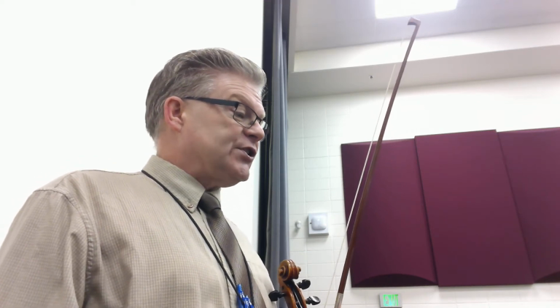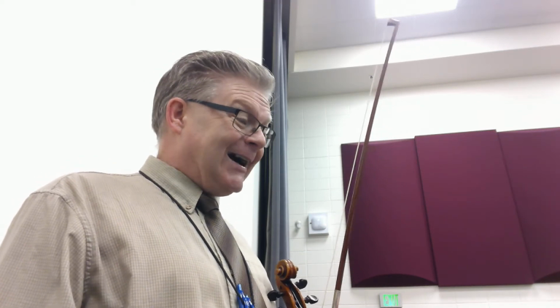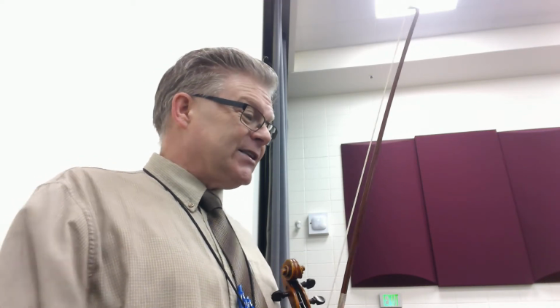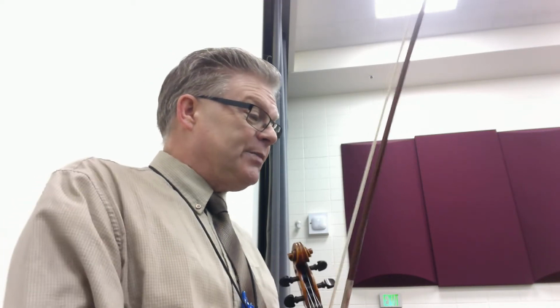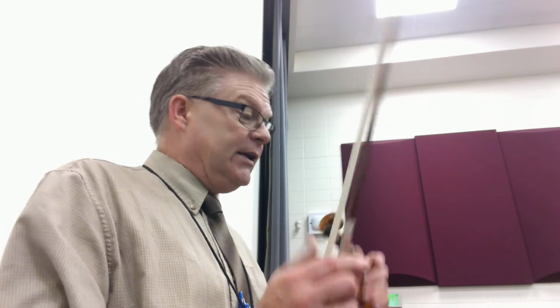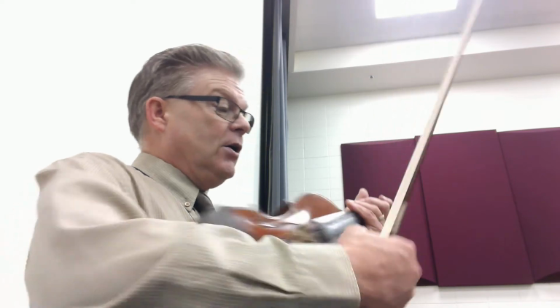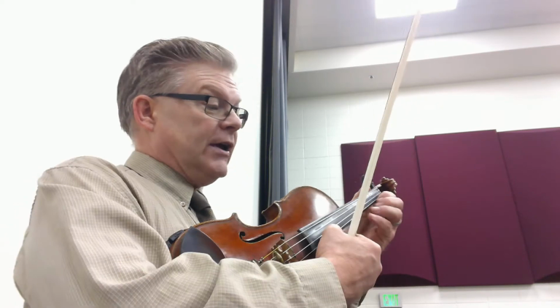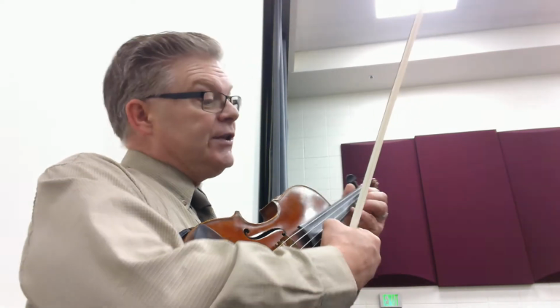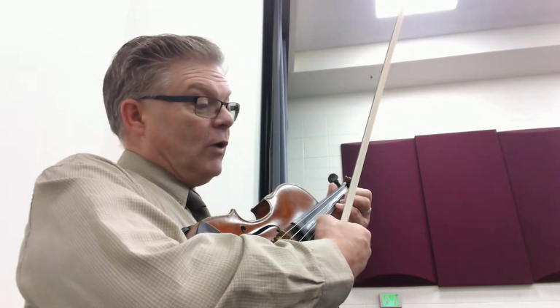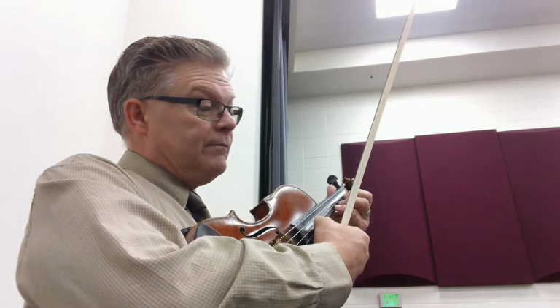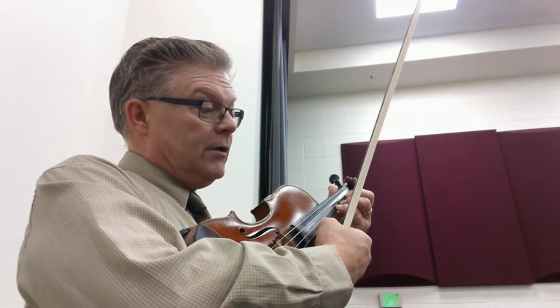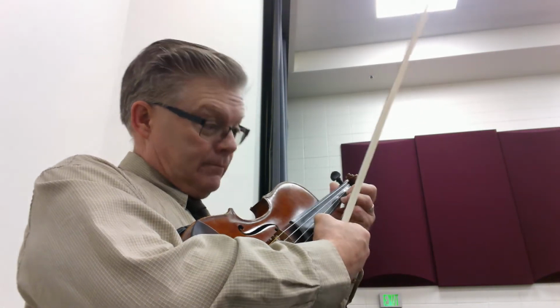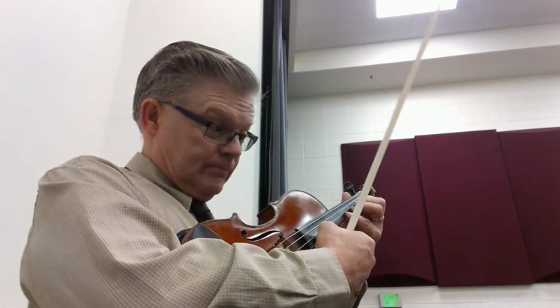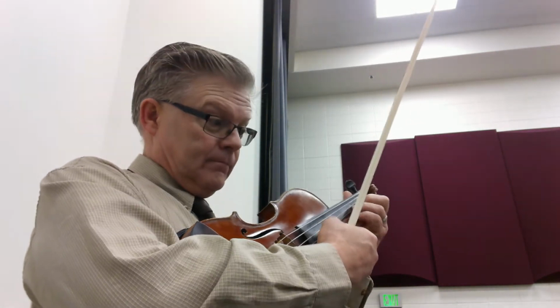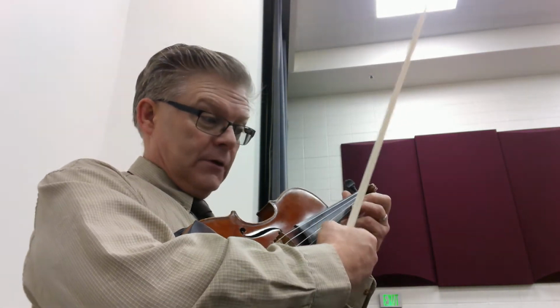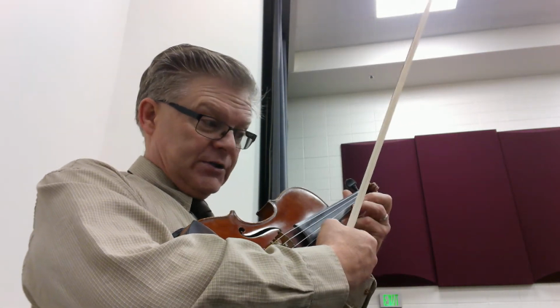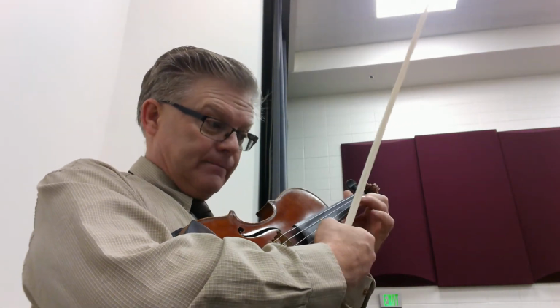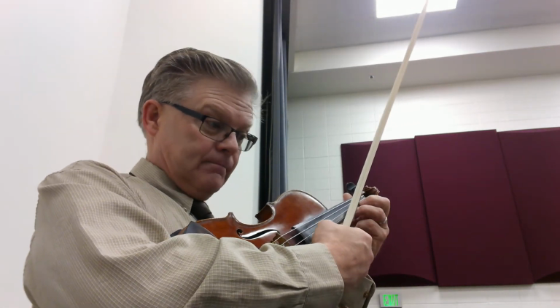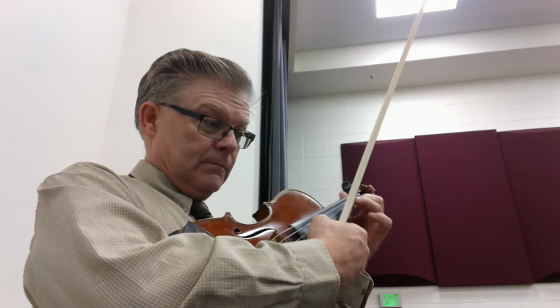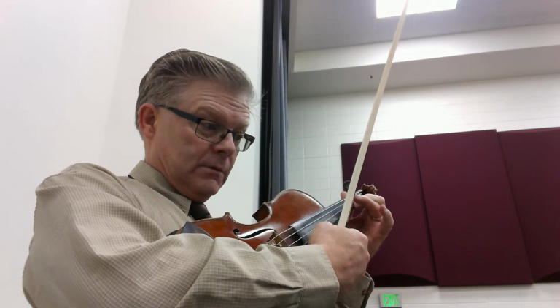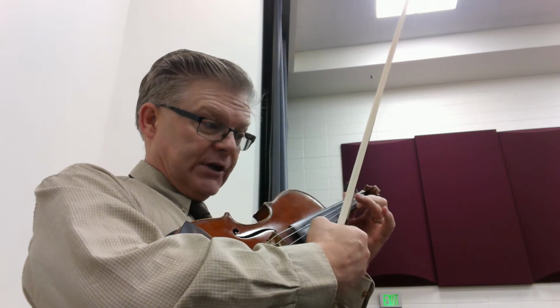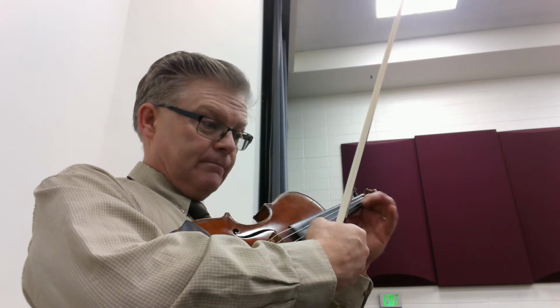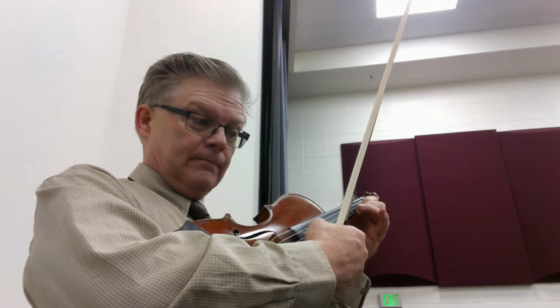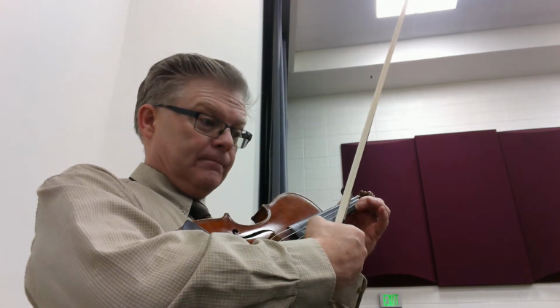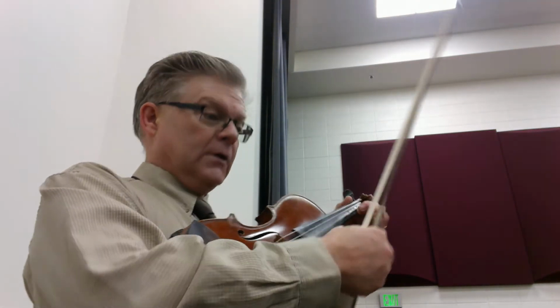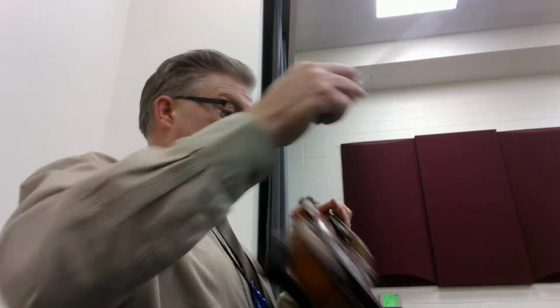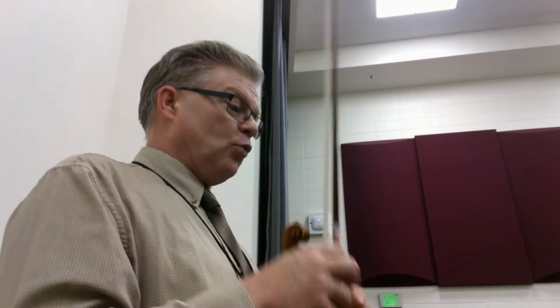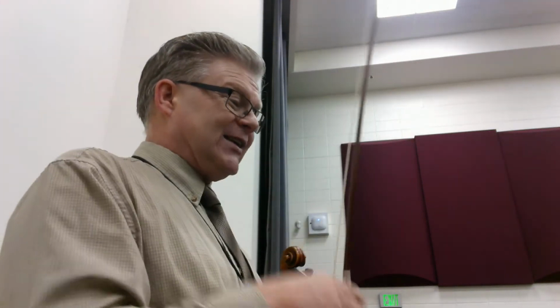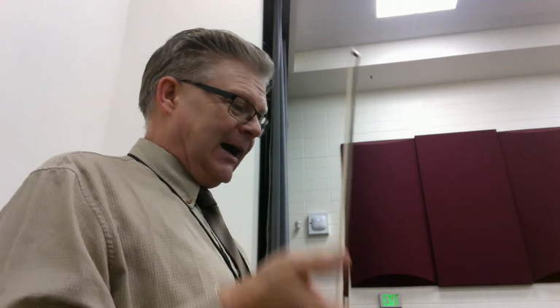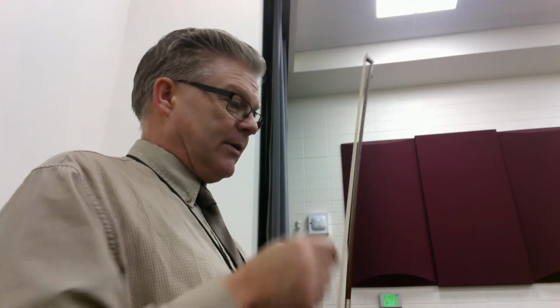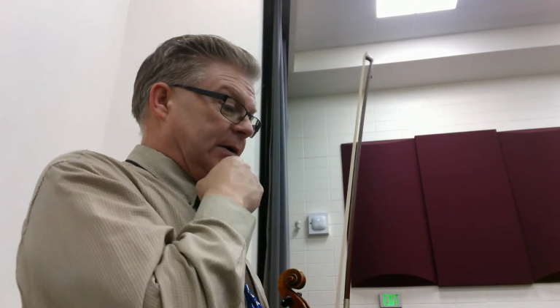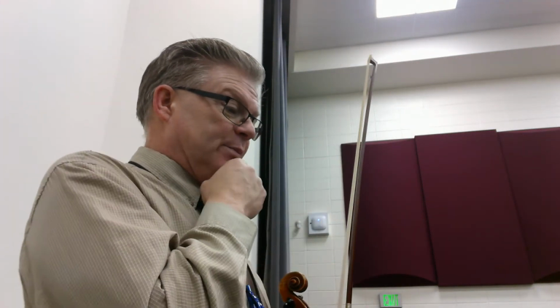Watch the ties at letter B — one, tie, tie — so watch that tie right there at letter B.